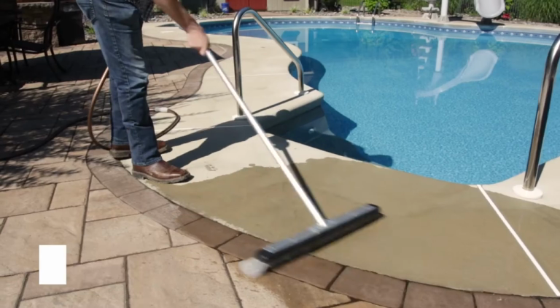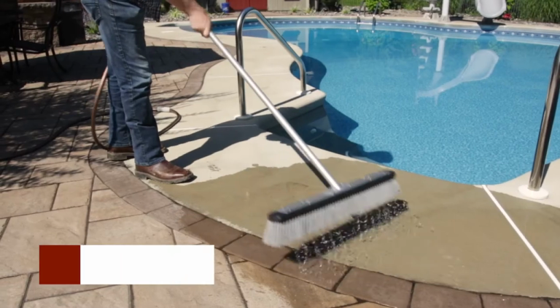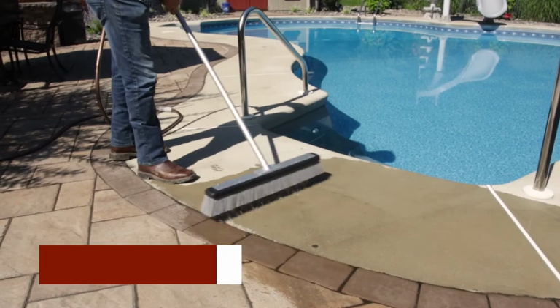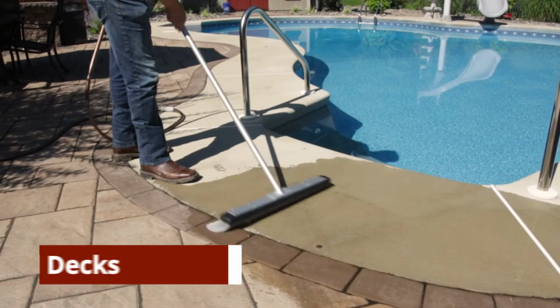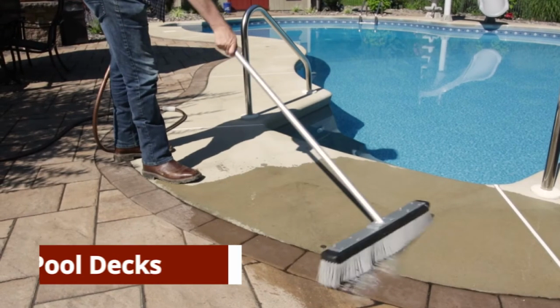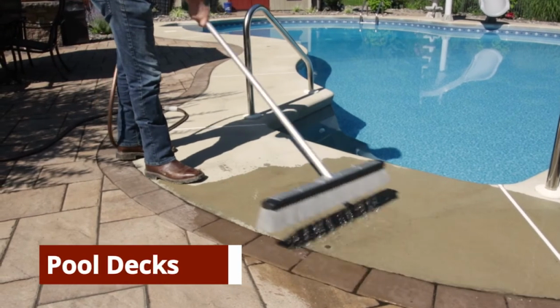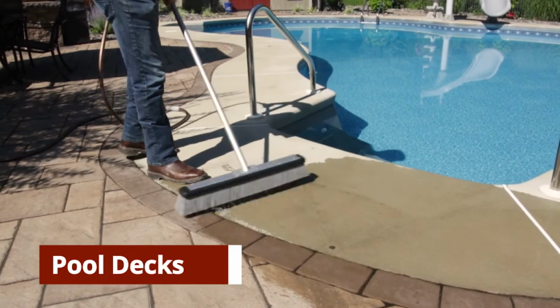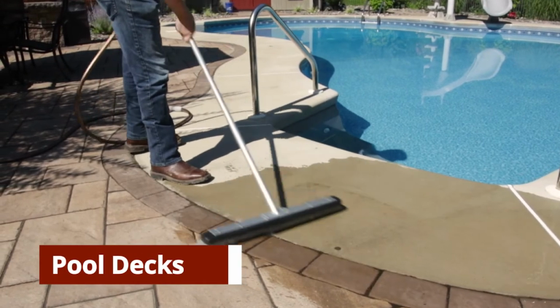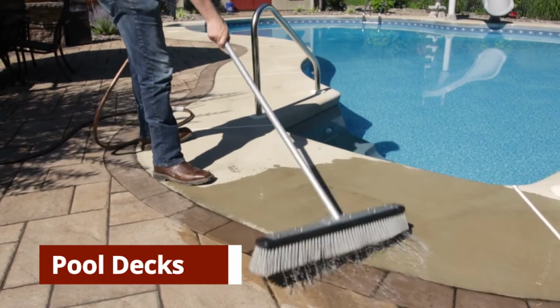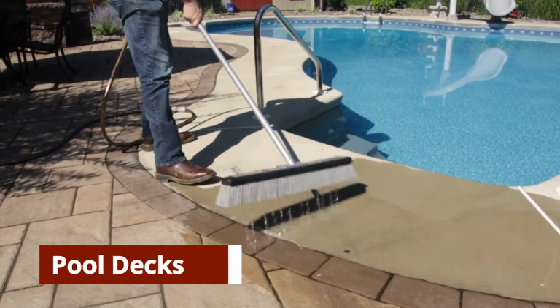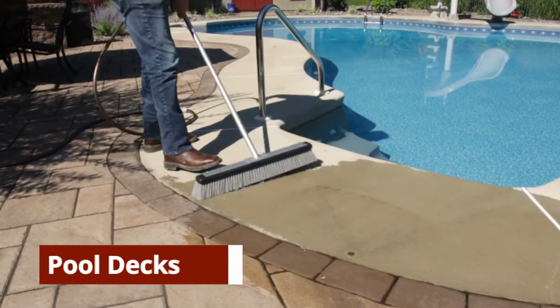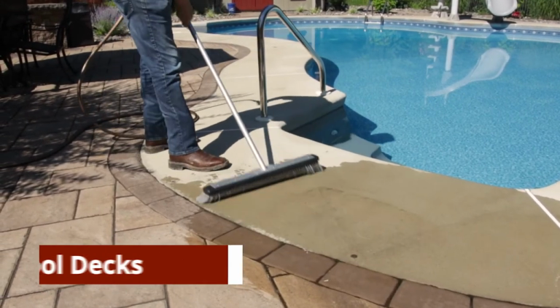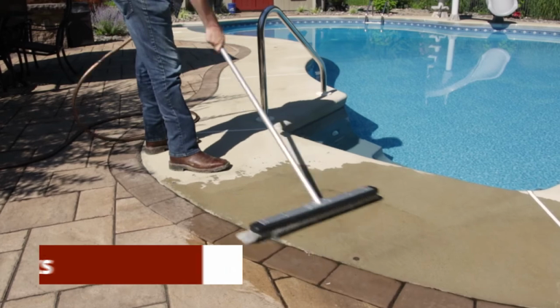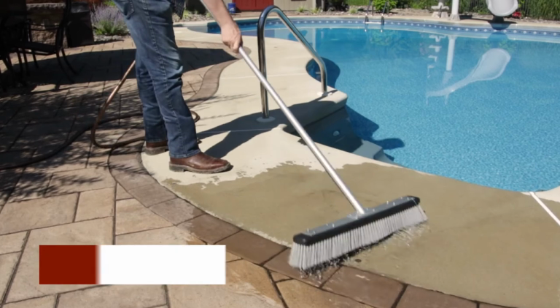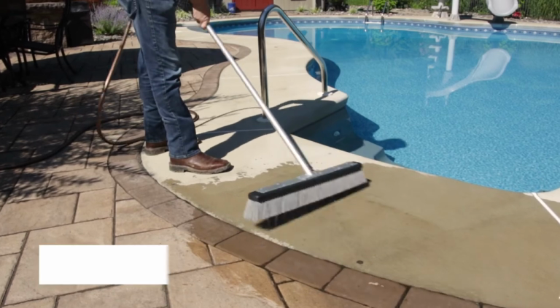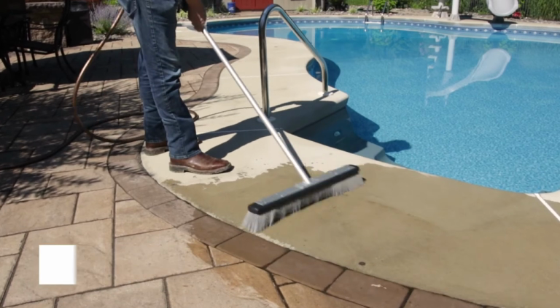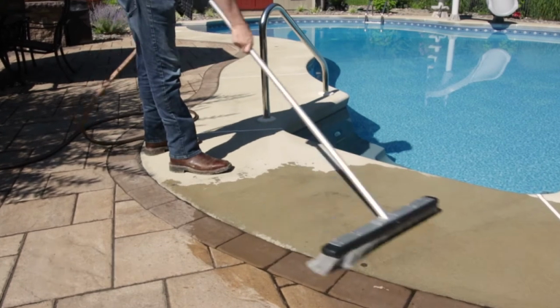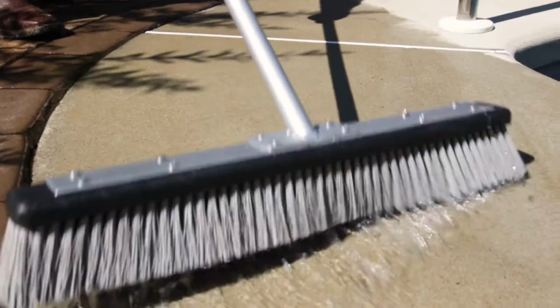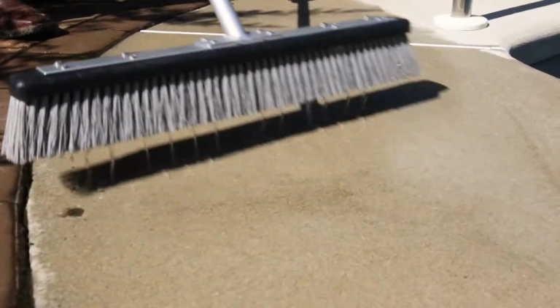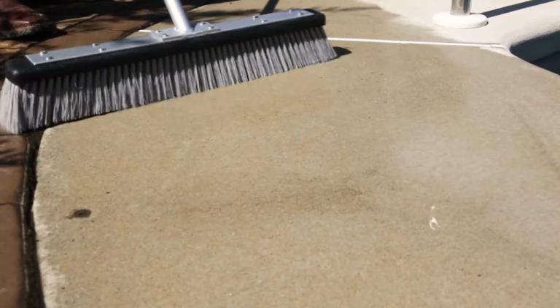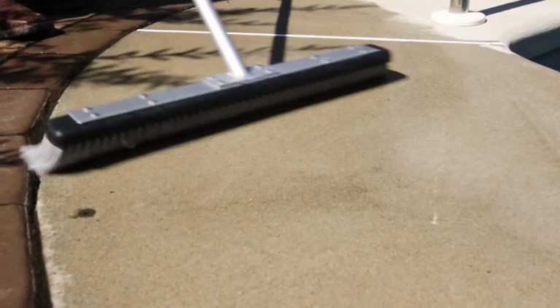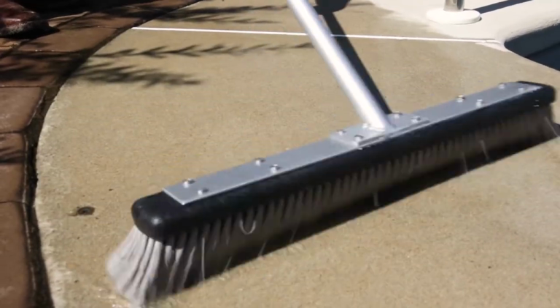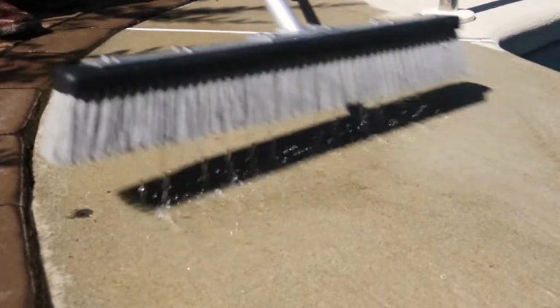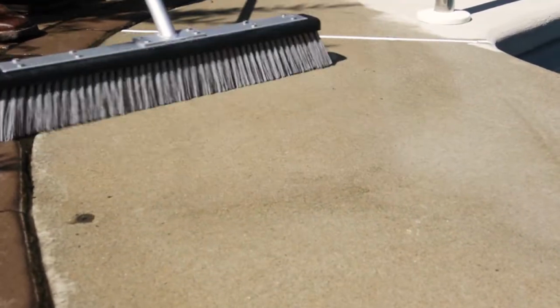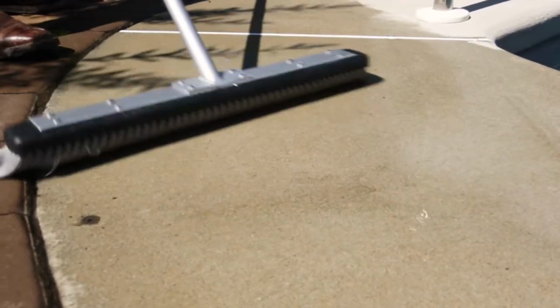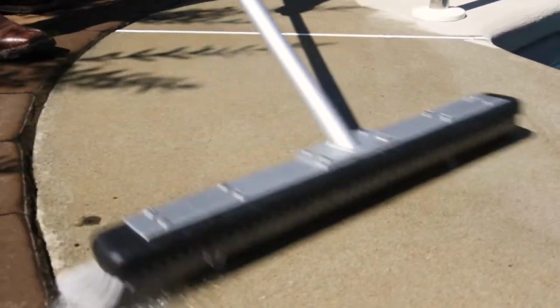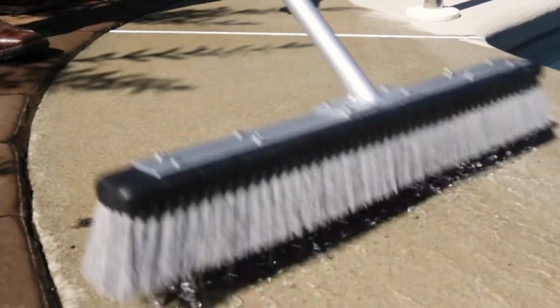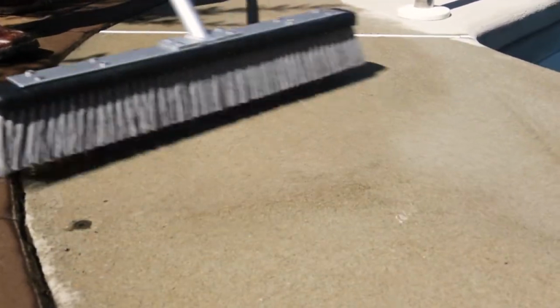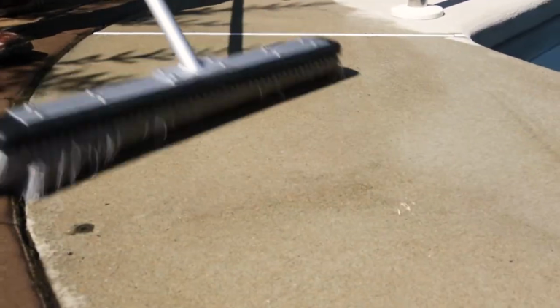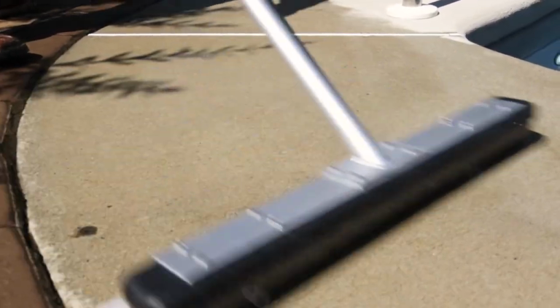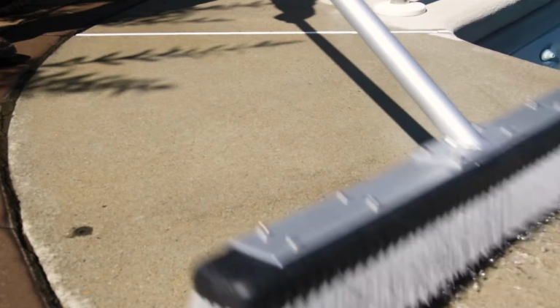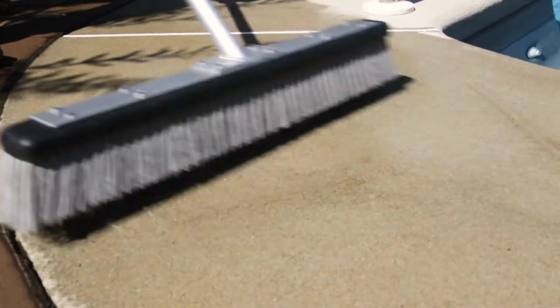The HydroBroom has a gentle cleaning action, which is perfect for all surfaces around your home. You no longer need to worry about the damage associated with high-pressure cleaning.